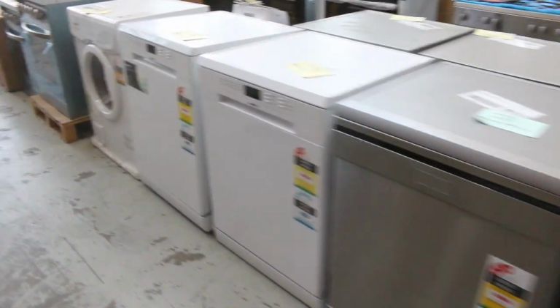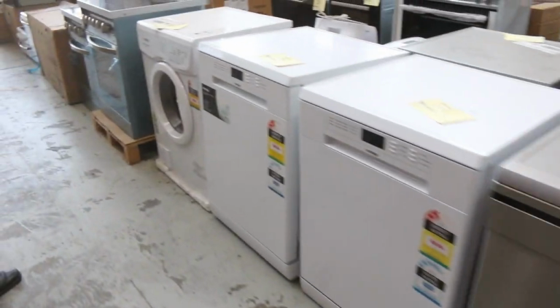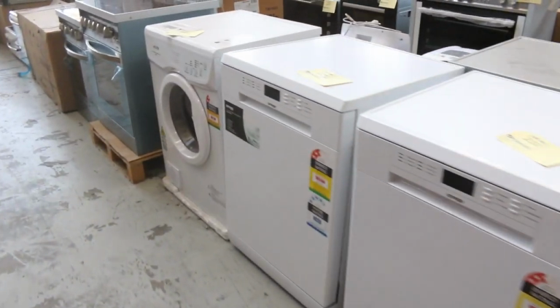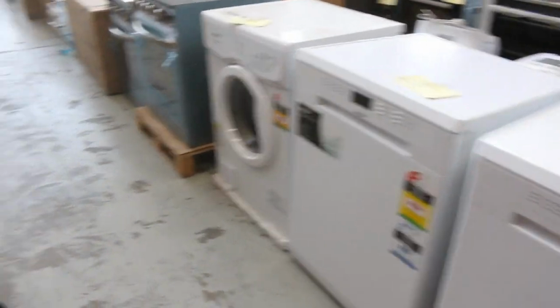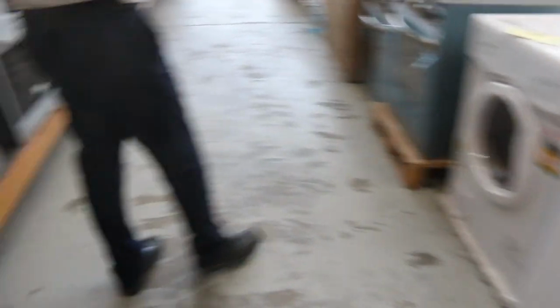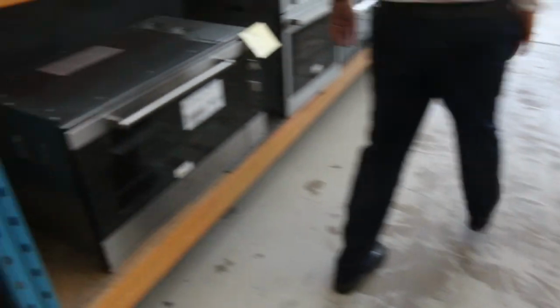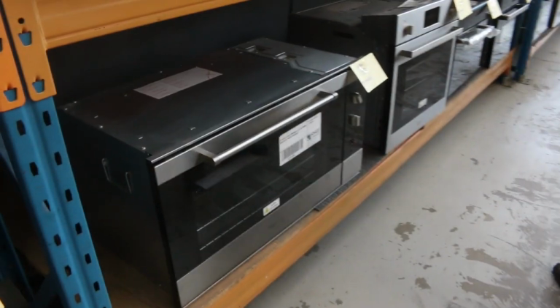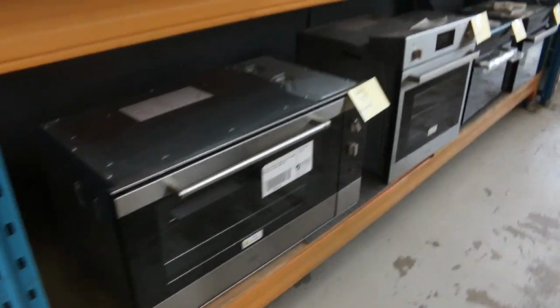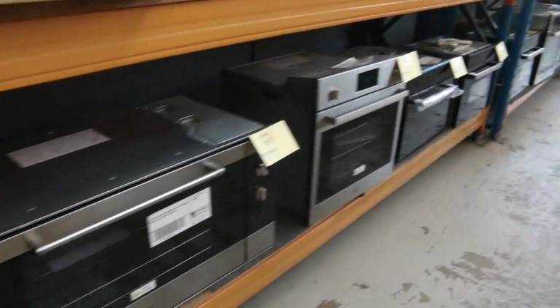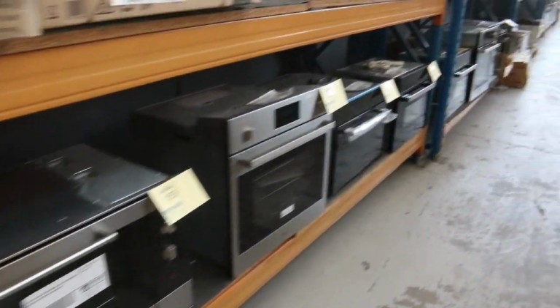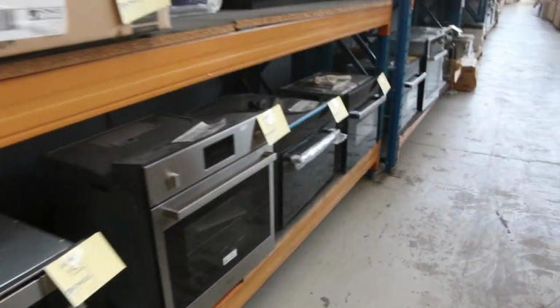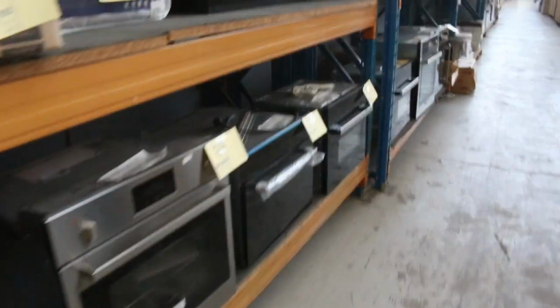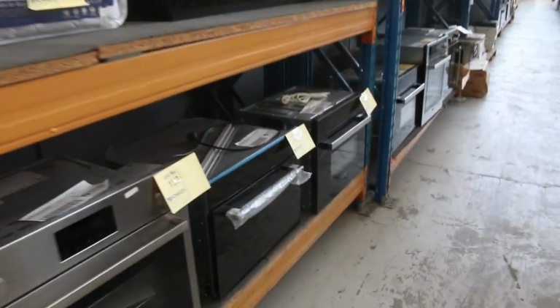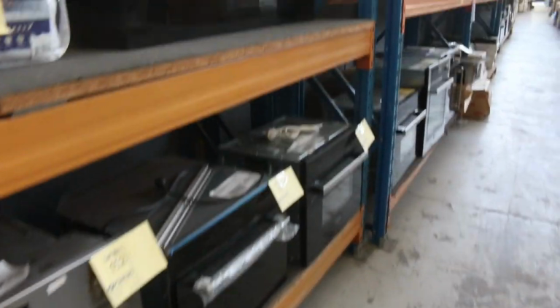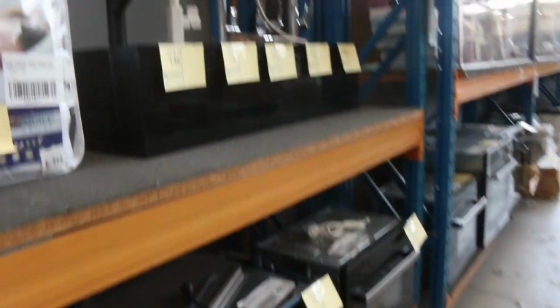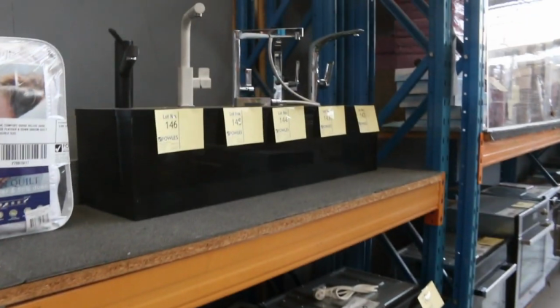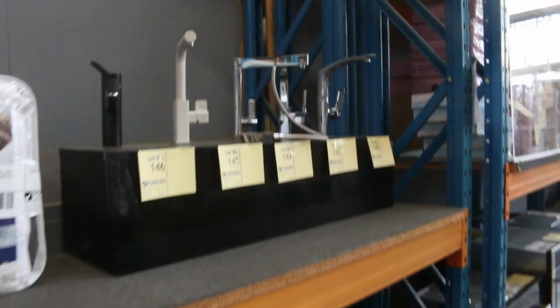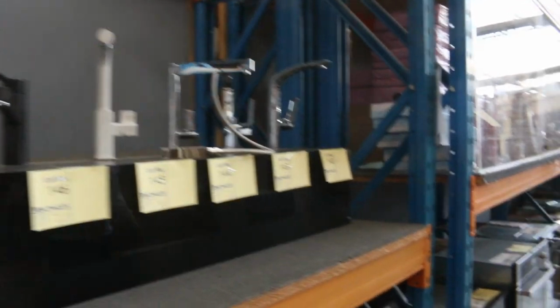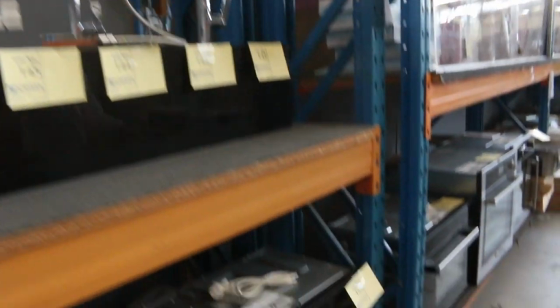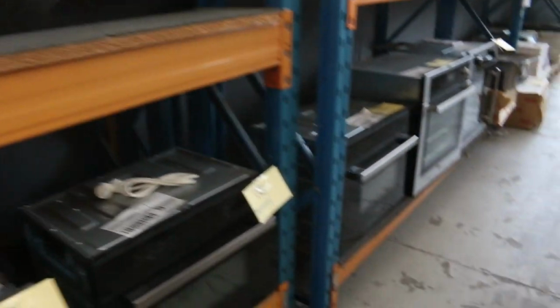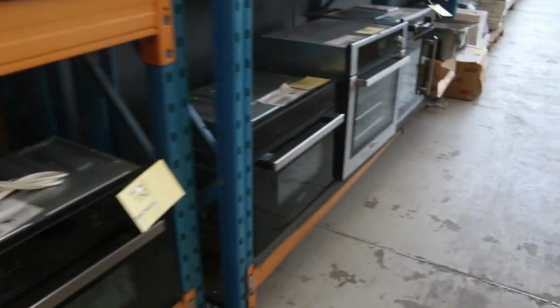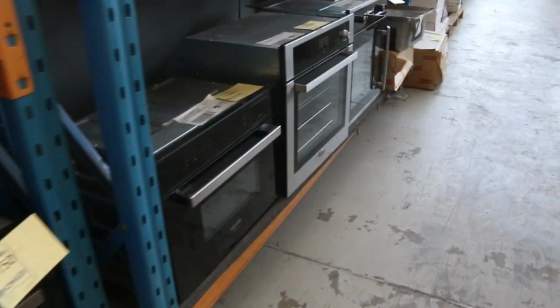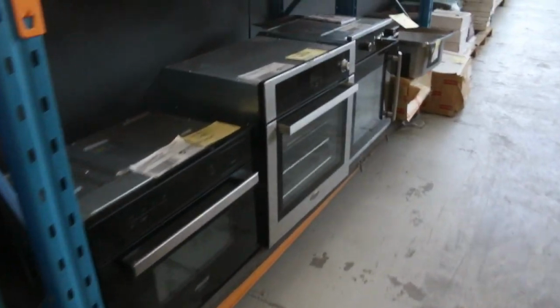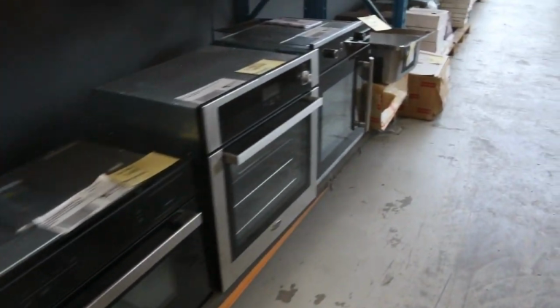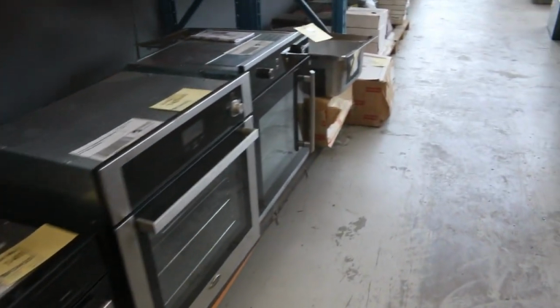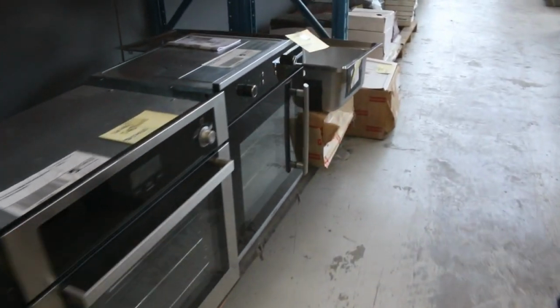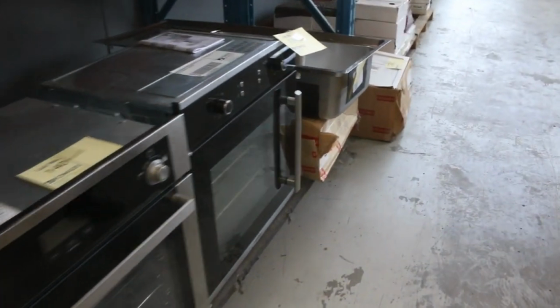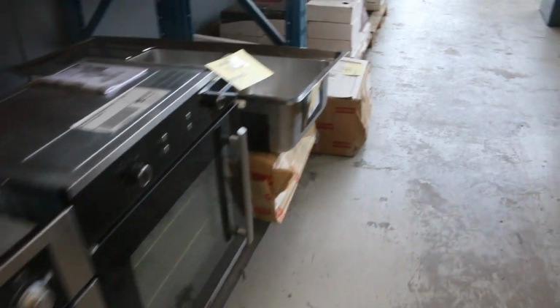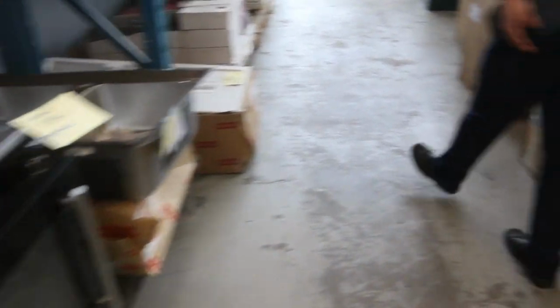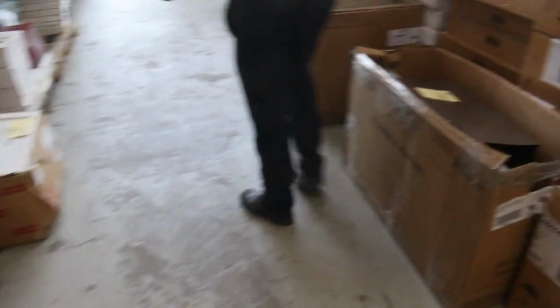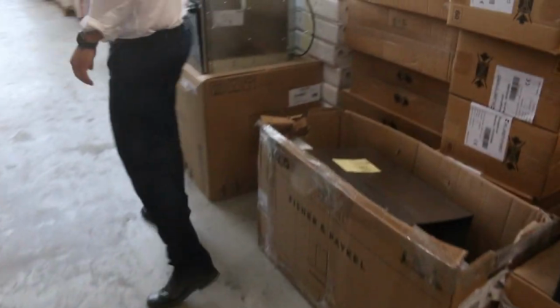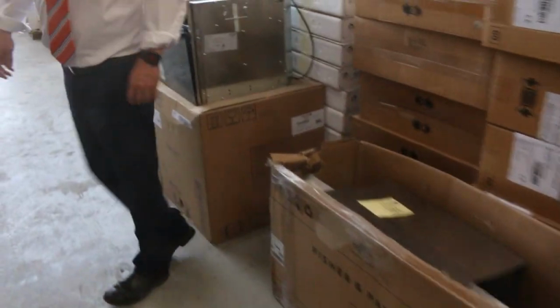Dishwashers are starting around probably between a hundred and two hundred and fifty dollars for most of those. Have a look at all the cooking appliances: ovens, cooktops, range hoods, built-in microwaves, built-in steam ovens, combination steam ovens — all different brands, all with a warranty. Absolutely fantastic.